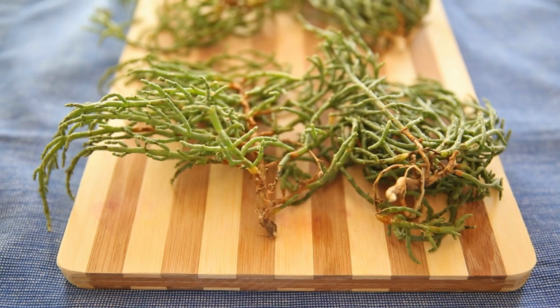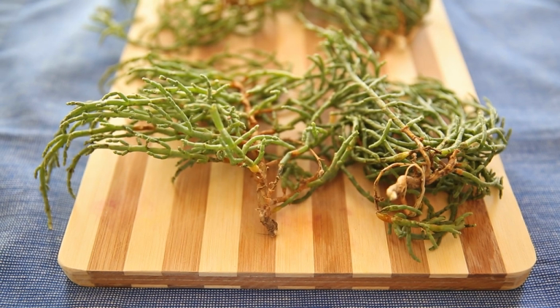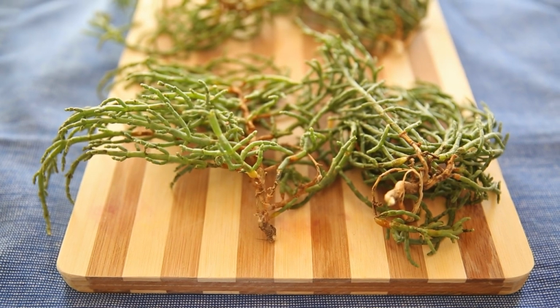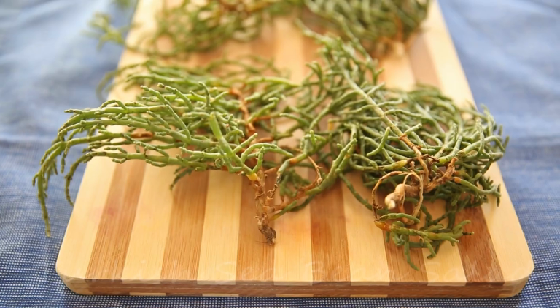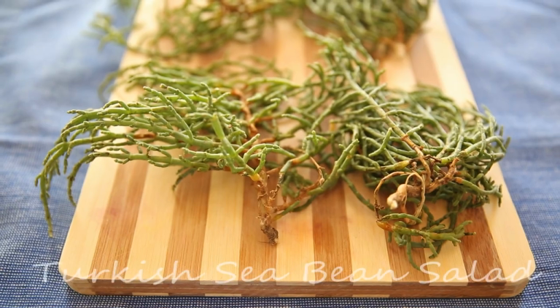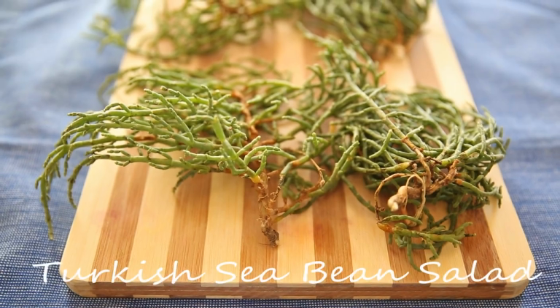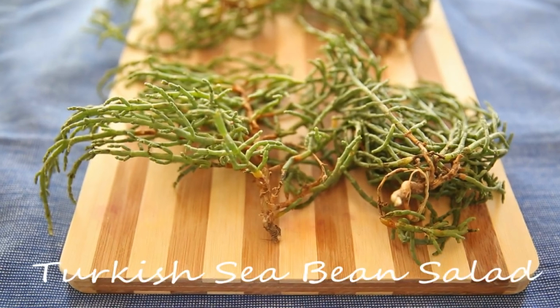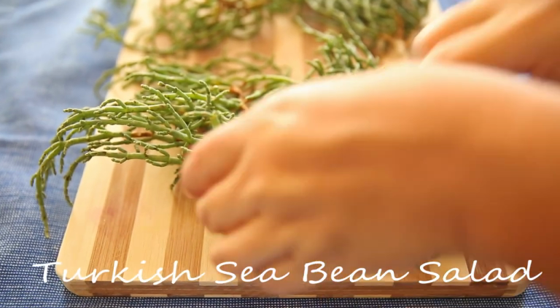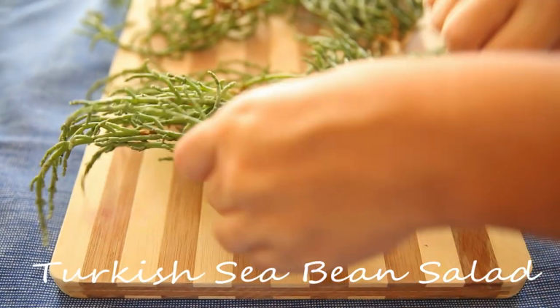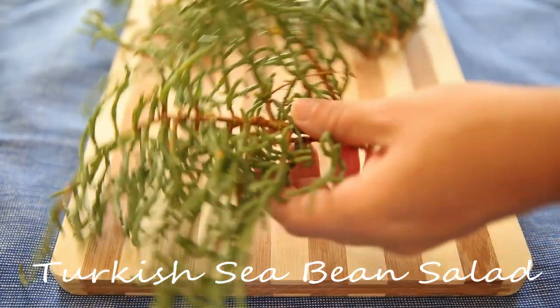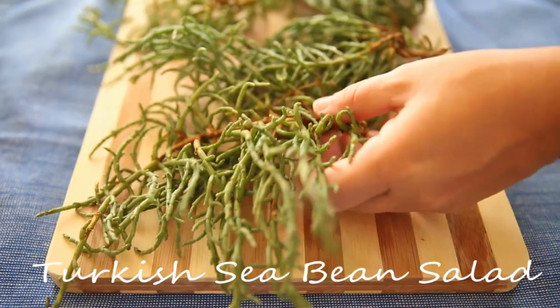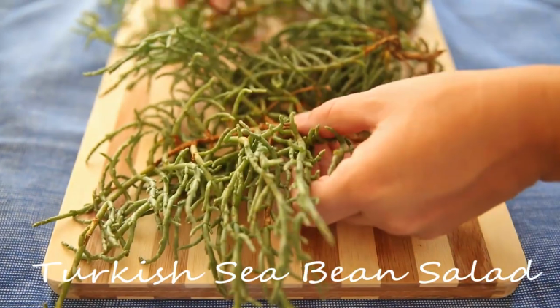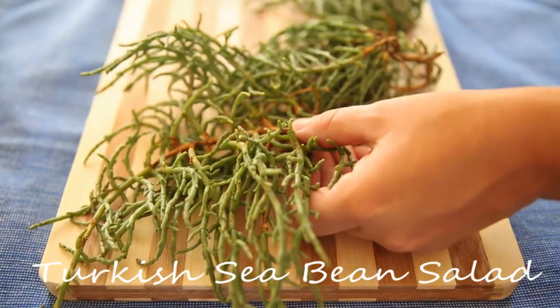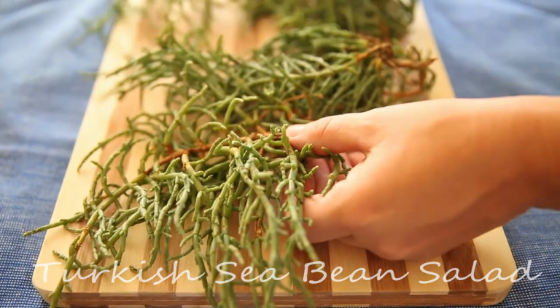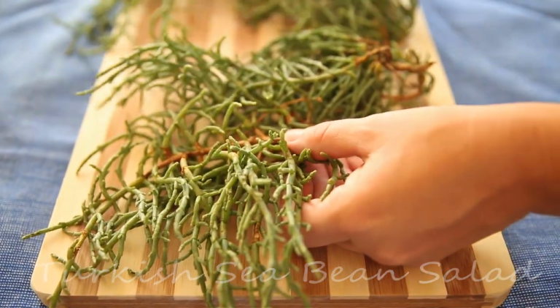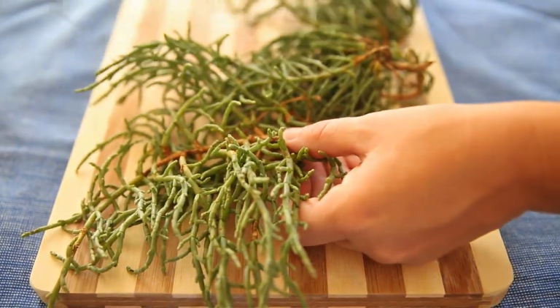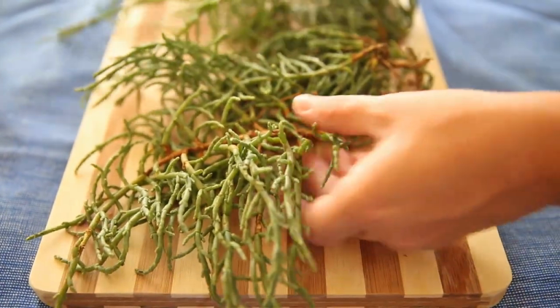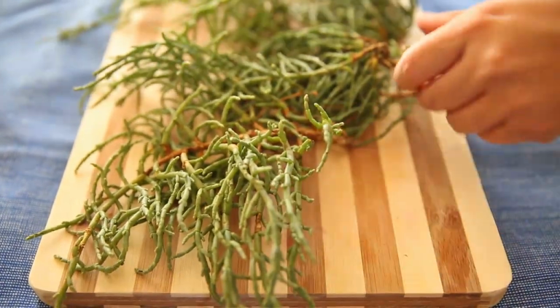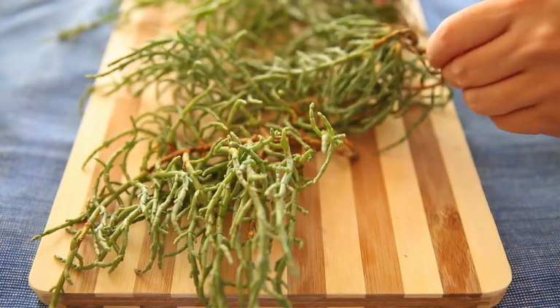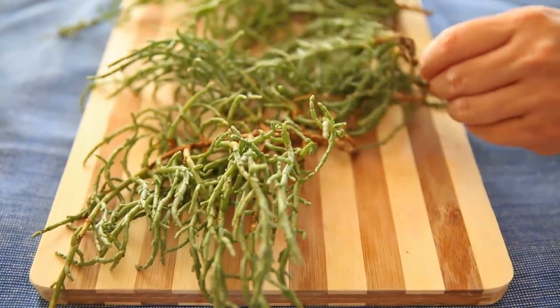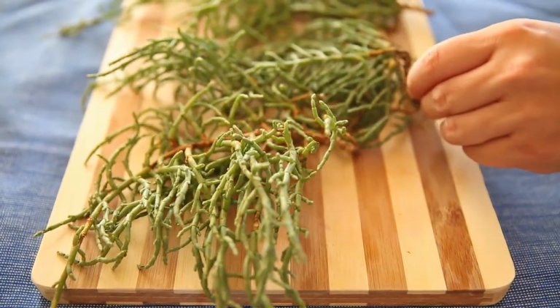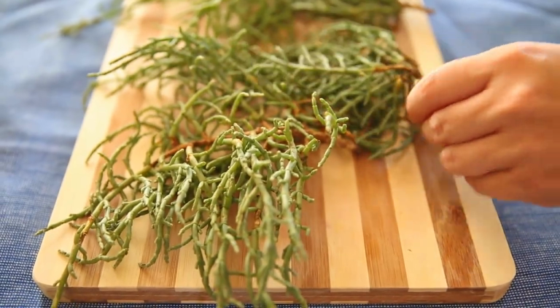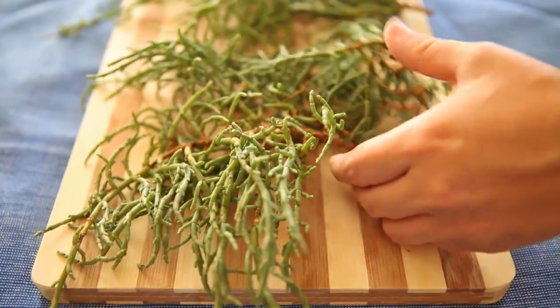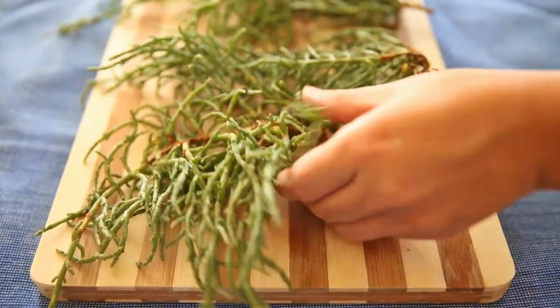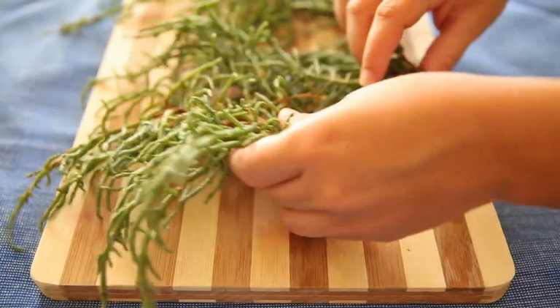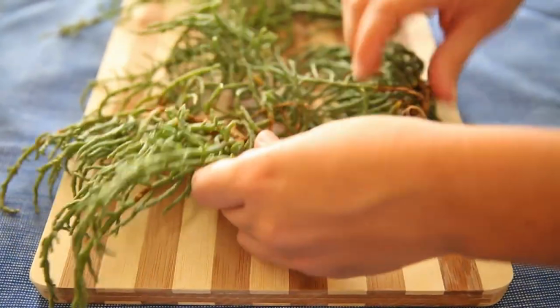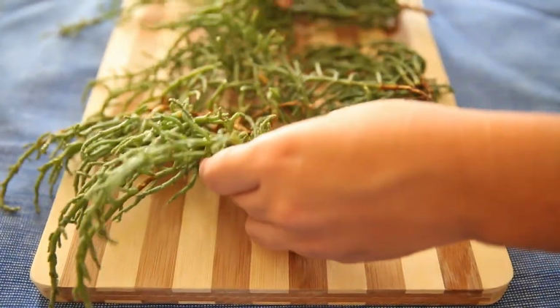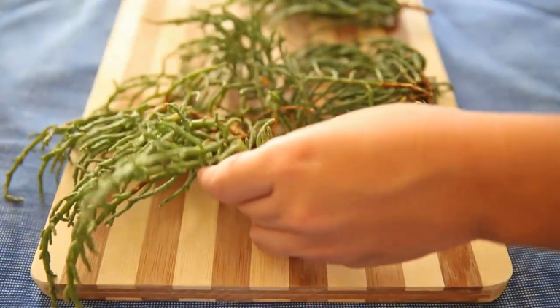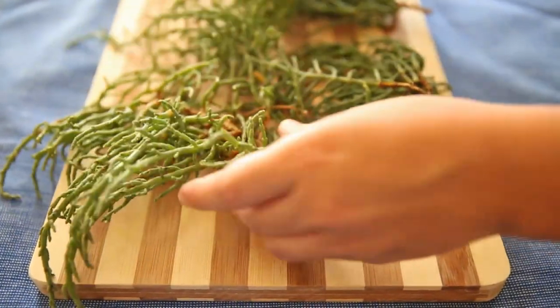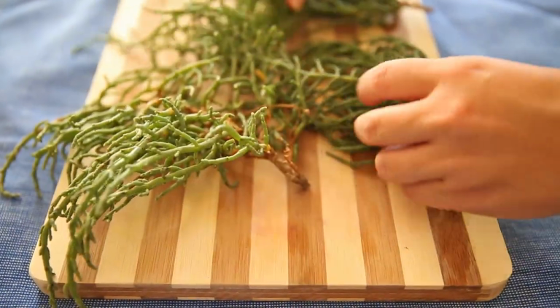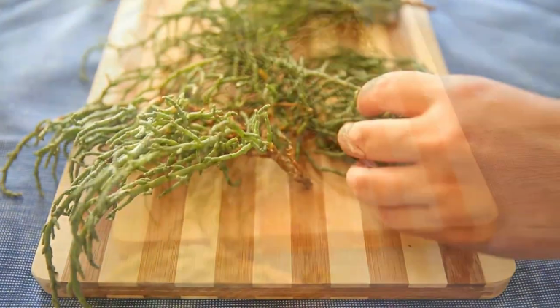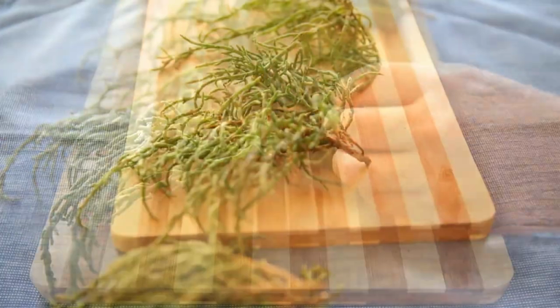In this video, we'll be teaching you how to prepare a traditional Turkish dish called sea bean, or in Turkey, it's also known as Deniz Borulcesi. In the US, it goes by the name of Samphire or Sea Asparagus.